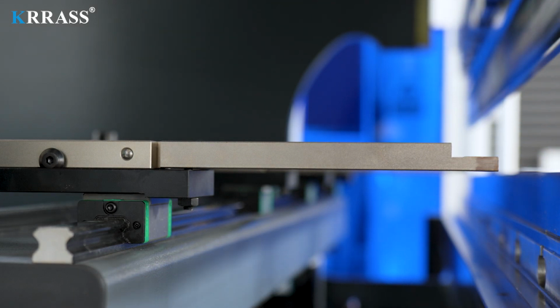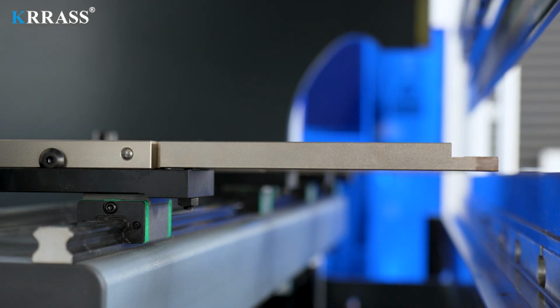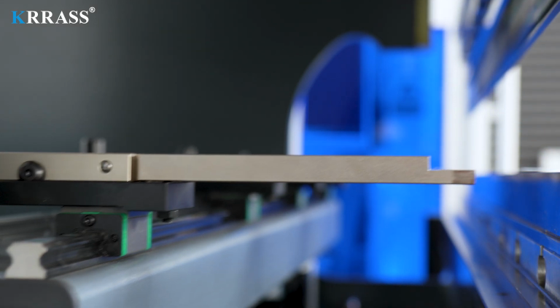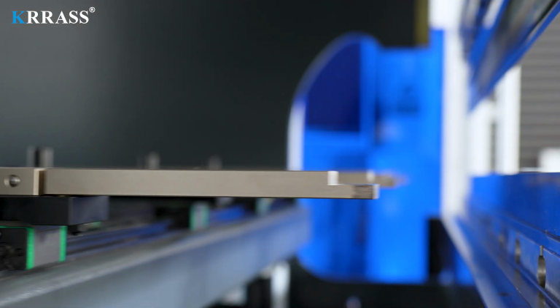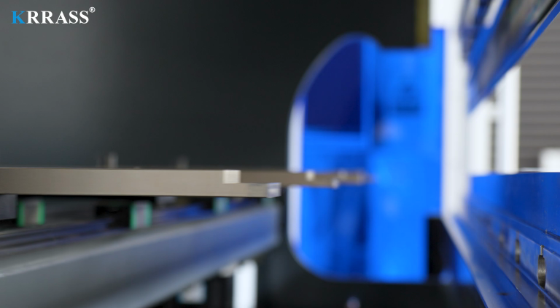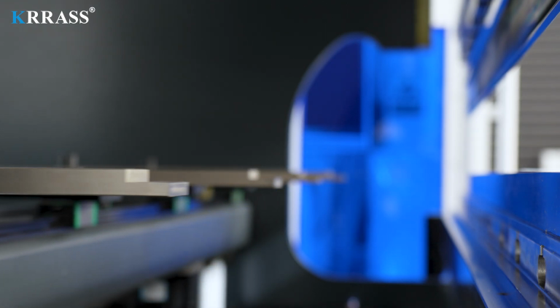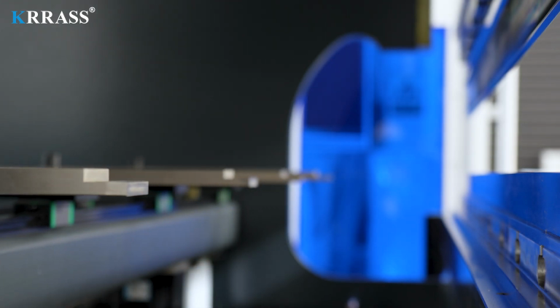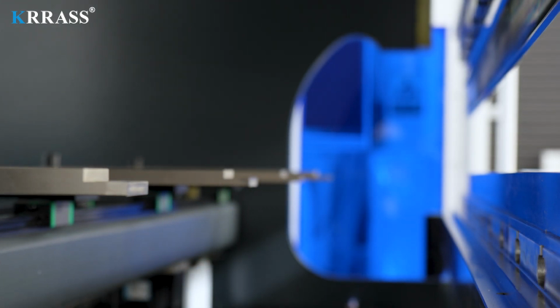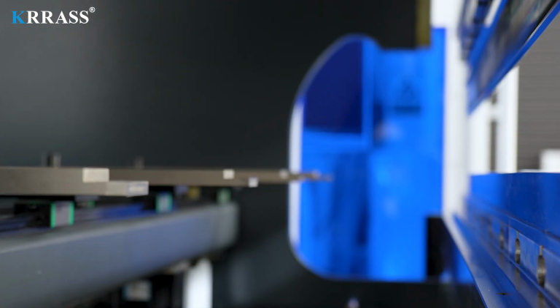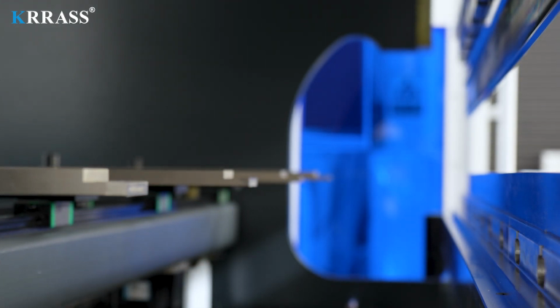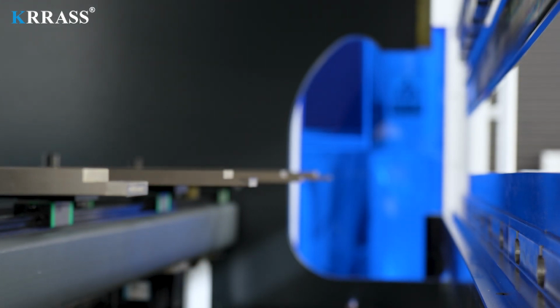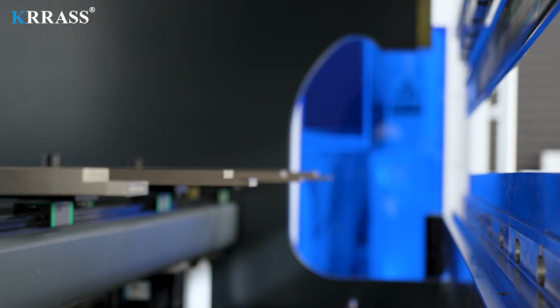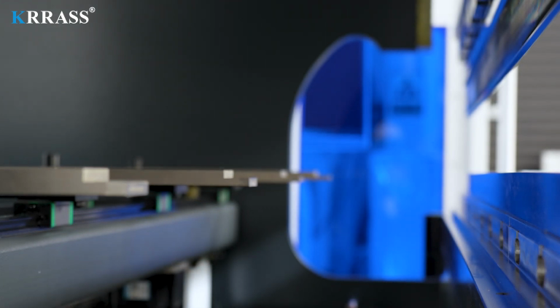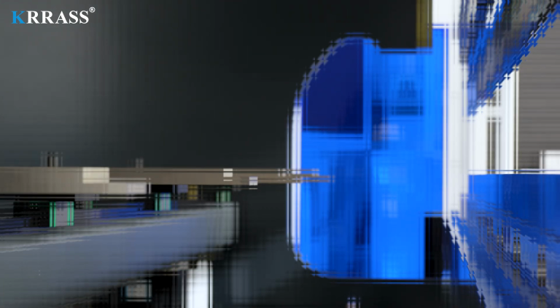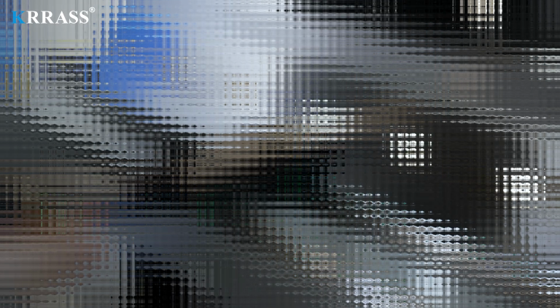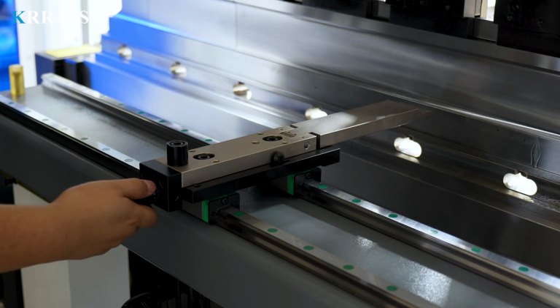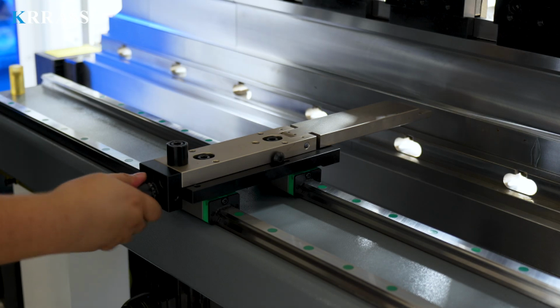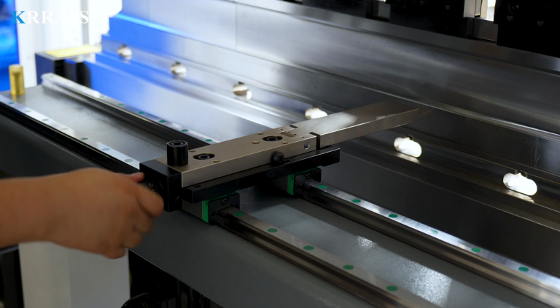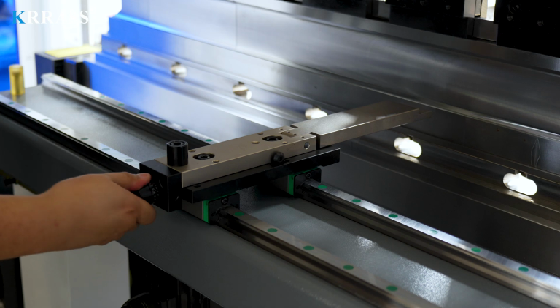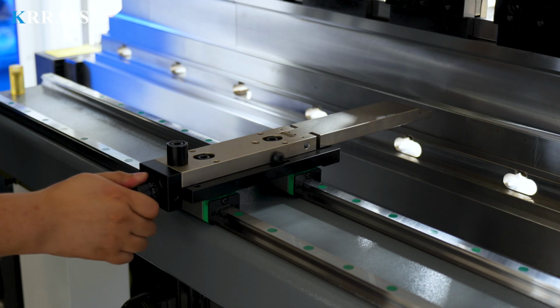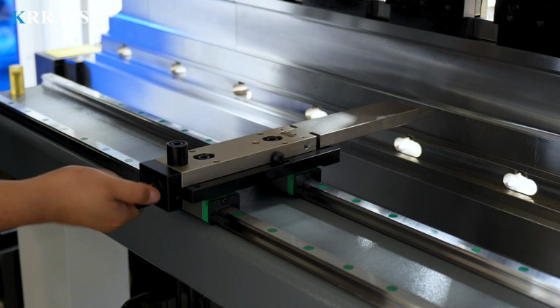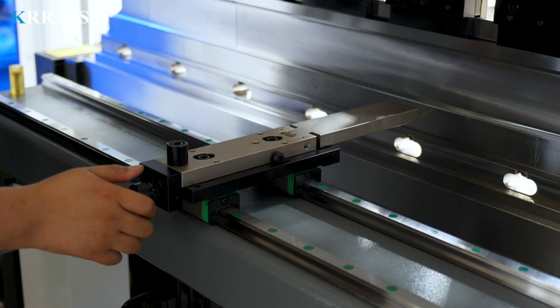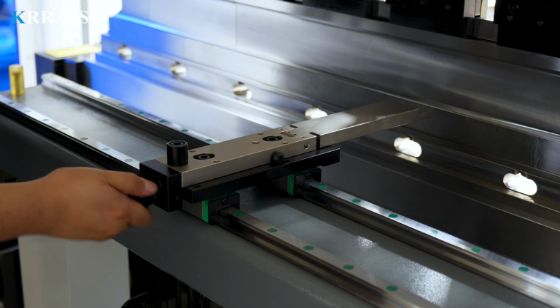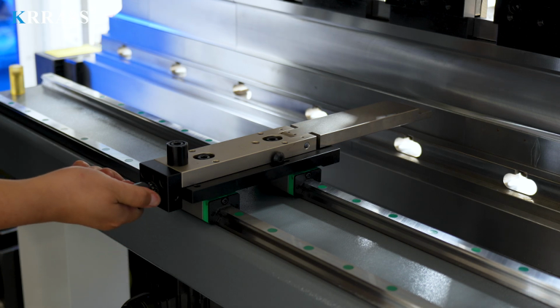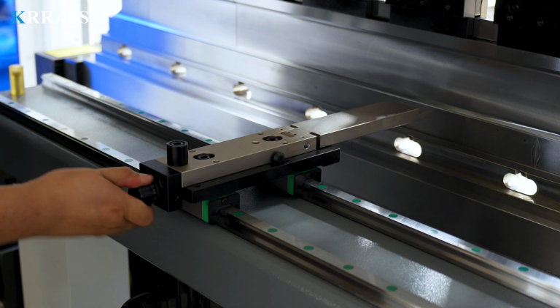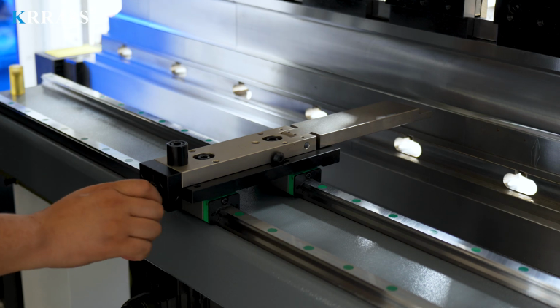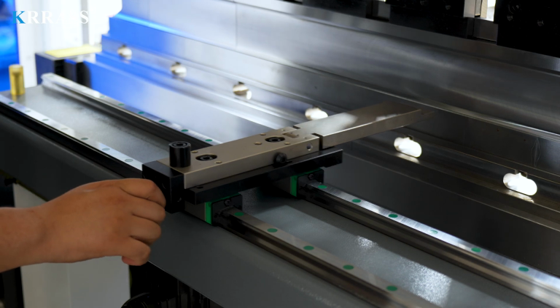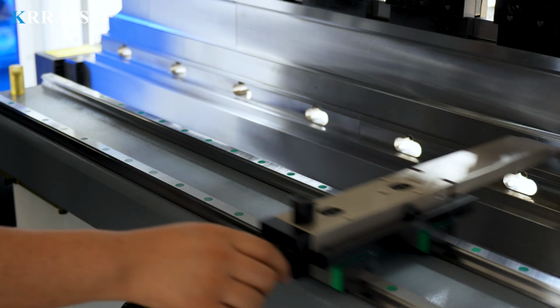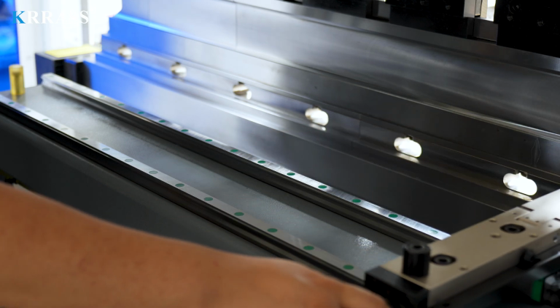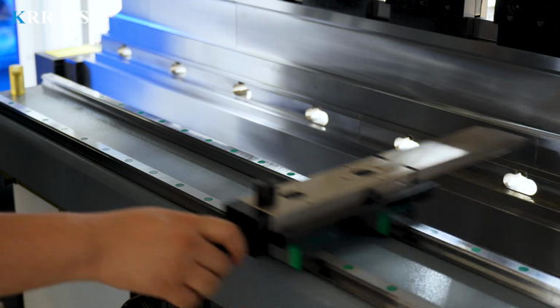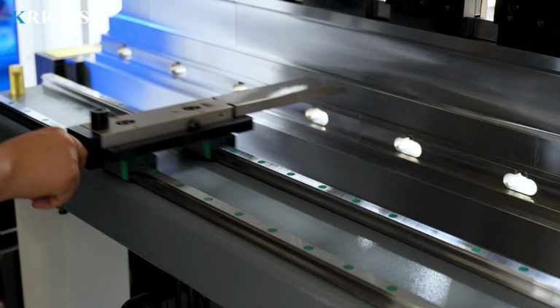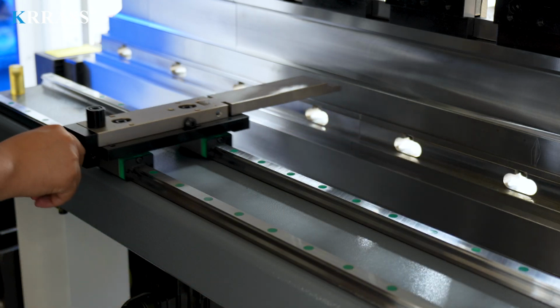The multifunctional back gauge has precision fine adjustment and can be moved as required. It is controlled and operated by the Delem DA-A53T controller, which has fast response and high precision.